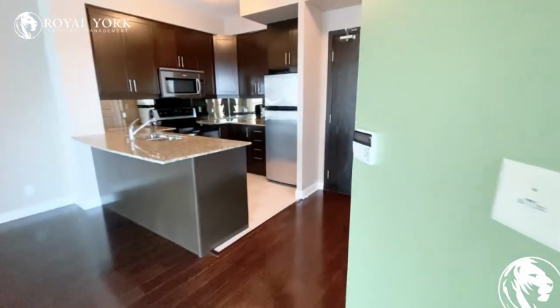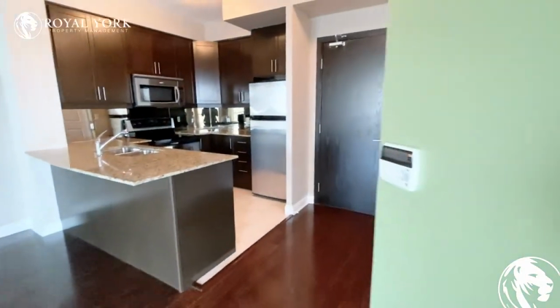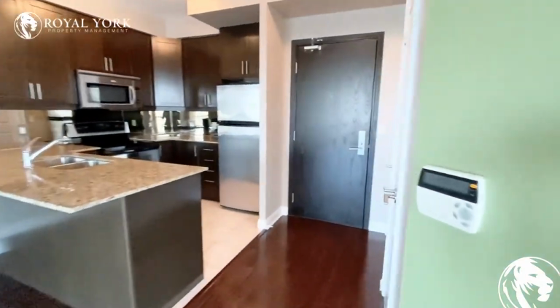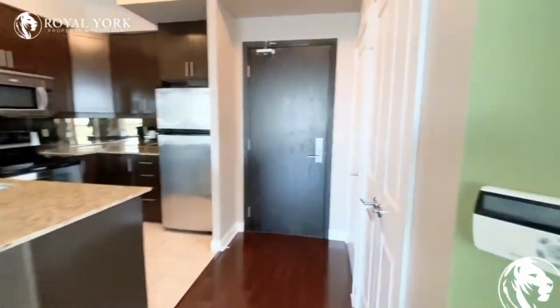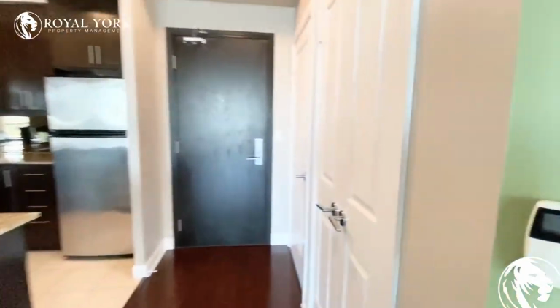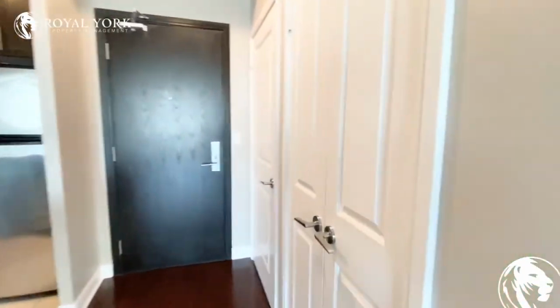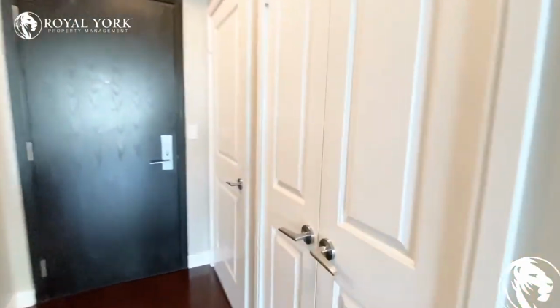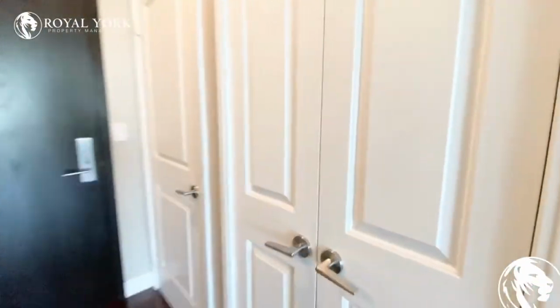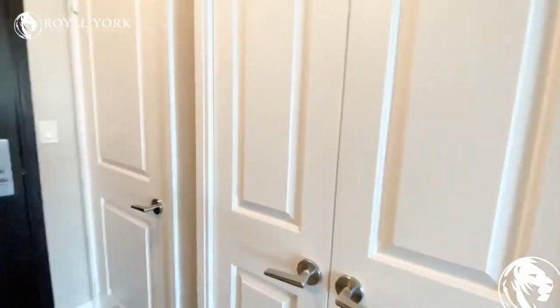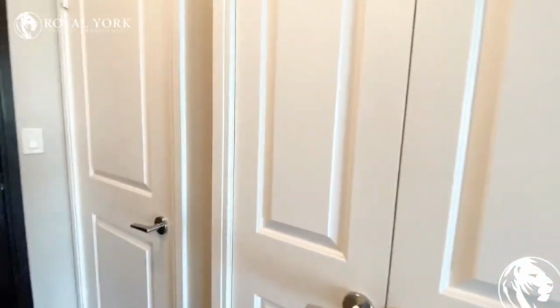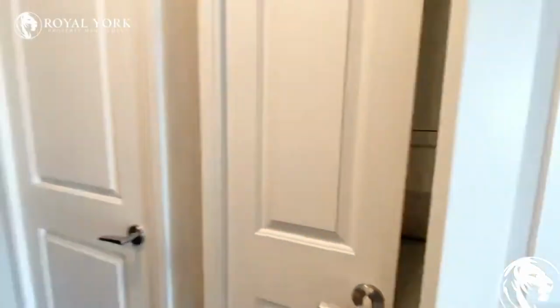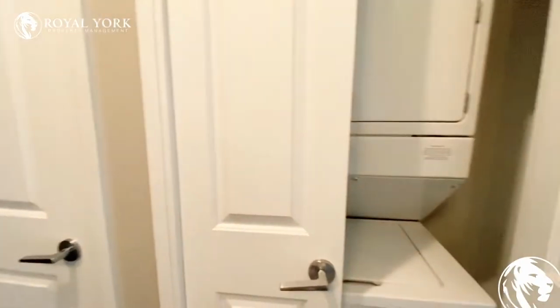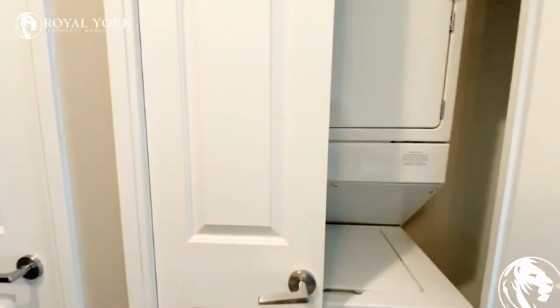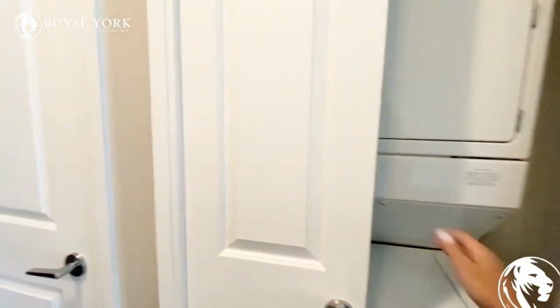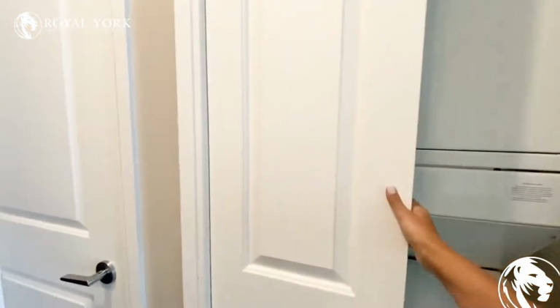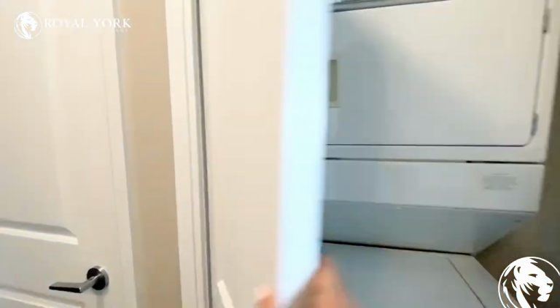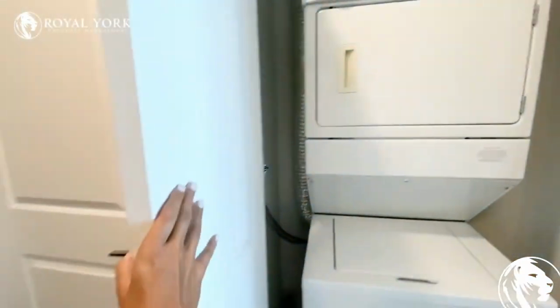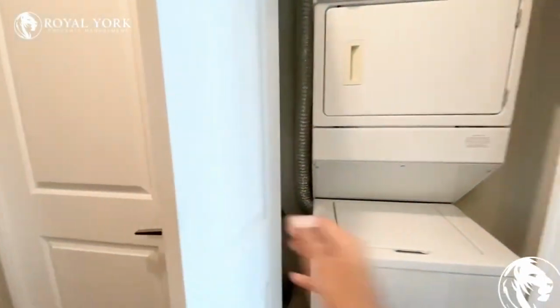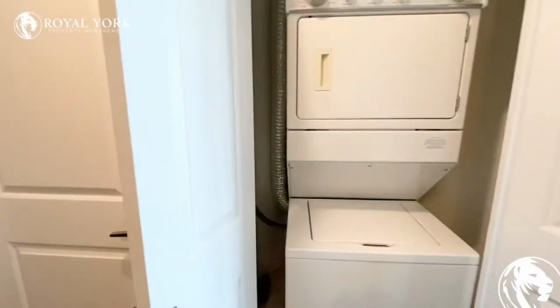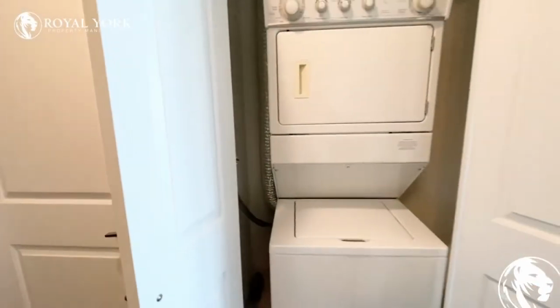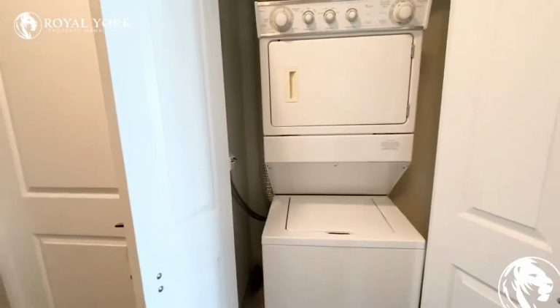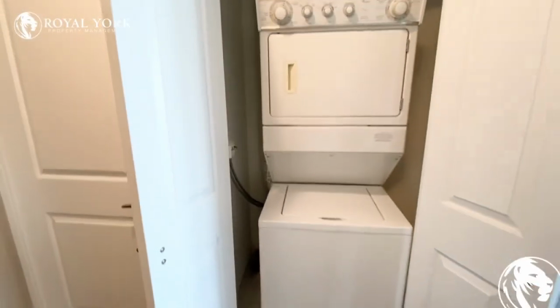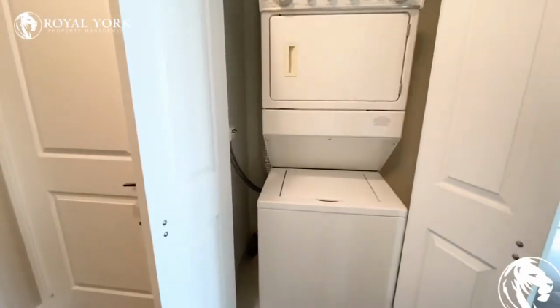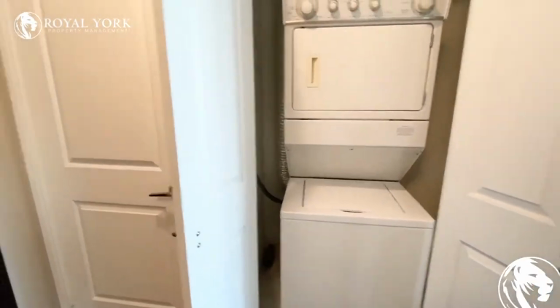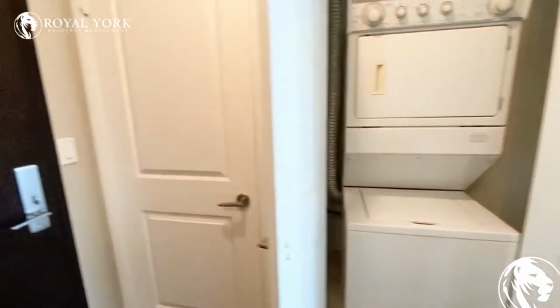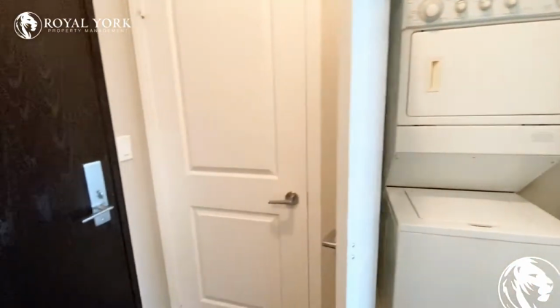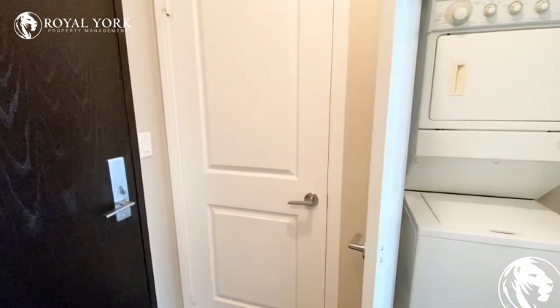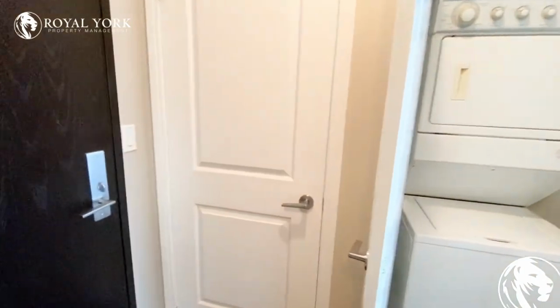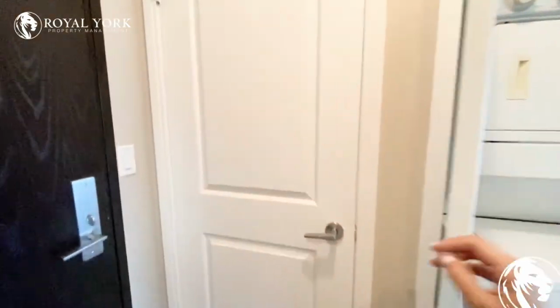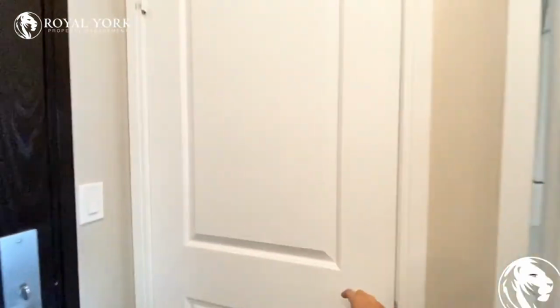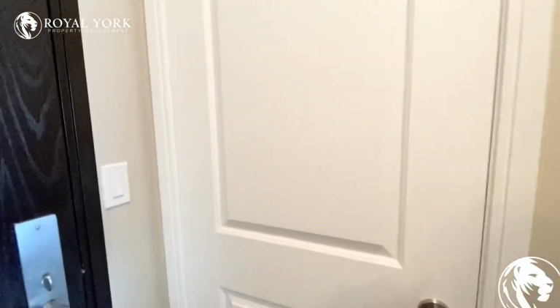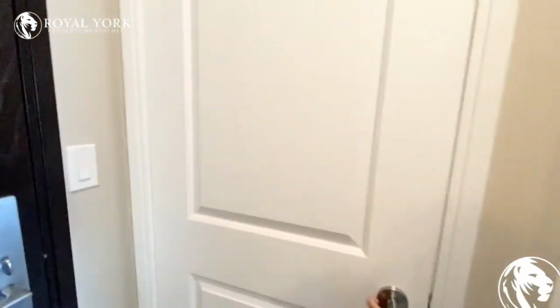I will show you the laundry en suite that is located right here behind the double doors. You do have a washer and dryer stack, and then your front hallway closet over here to the side as well.